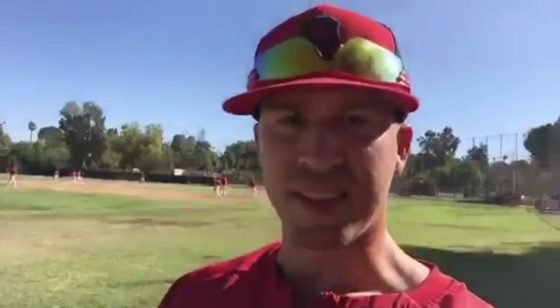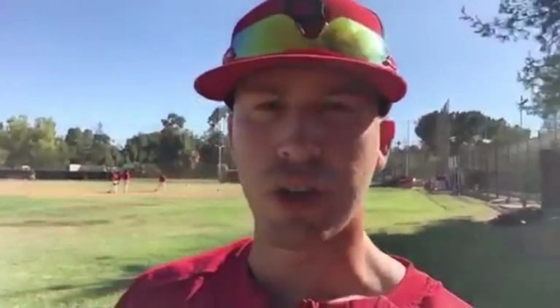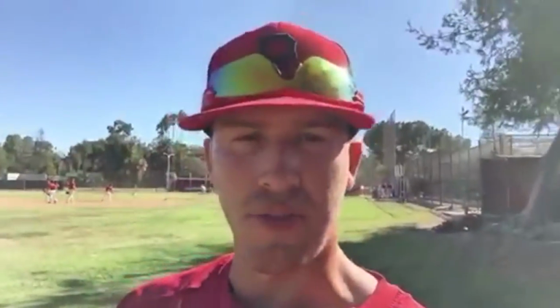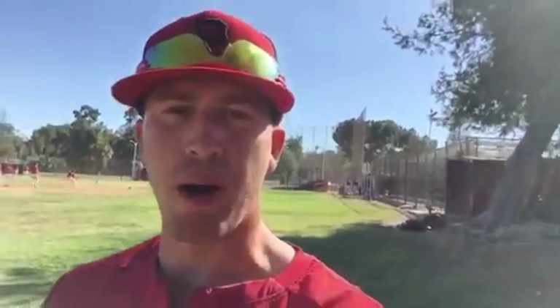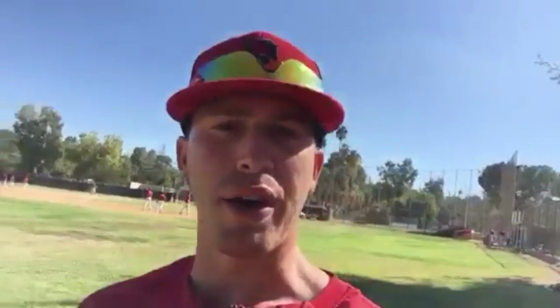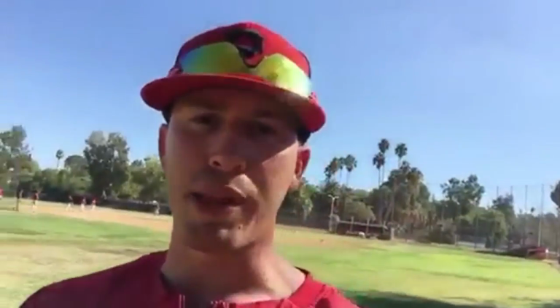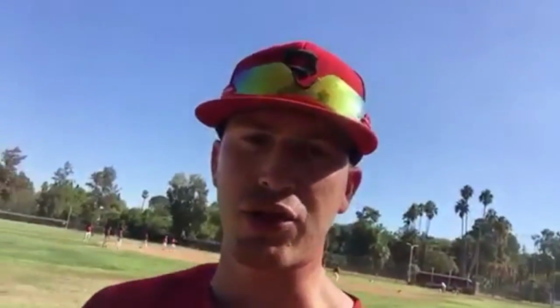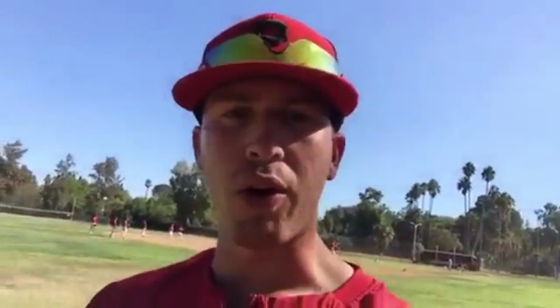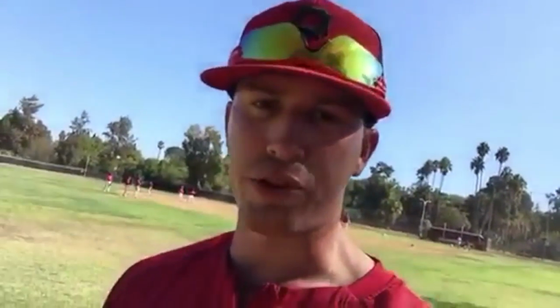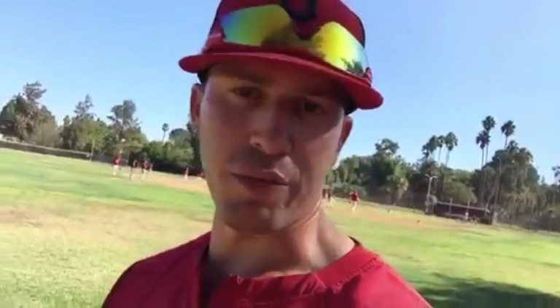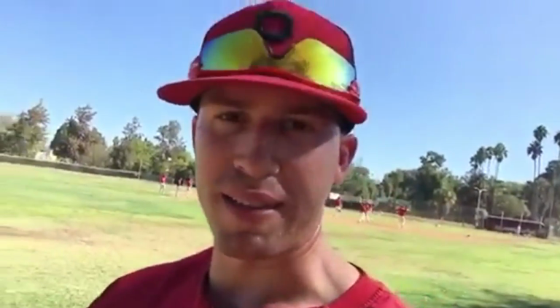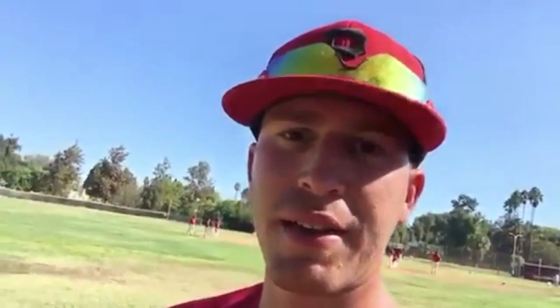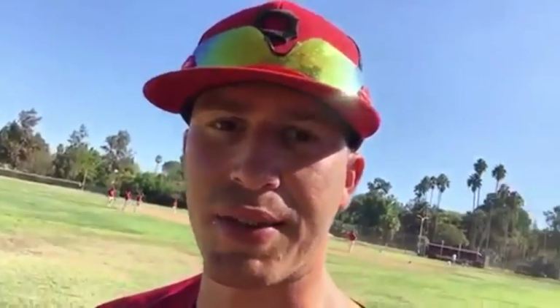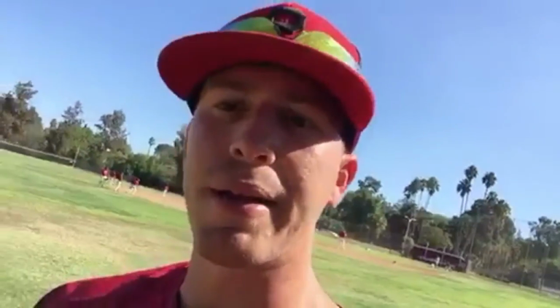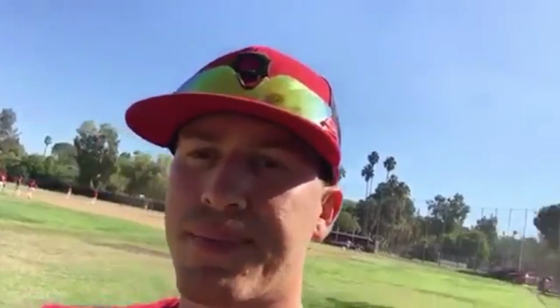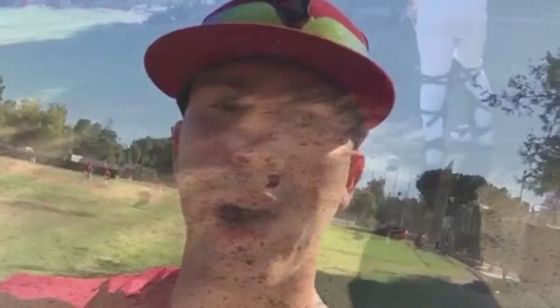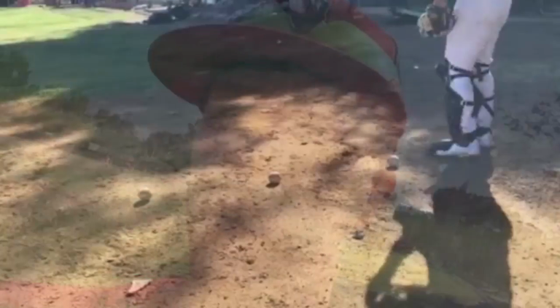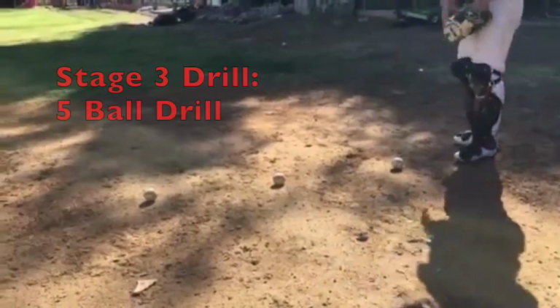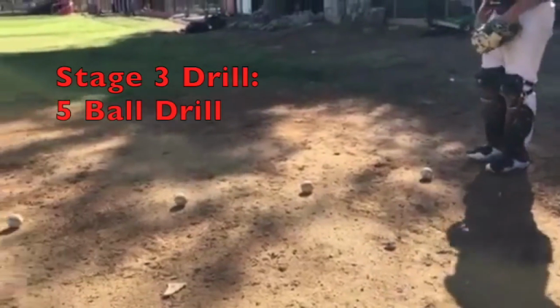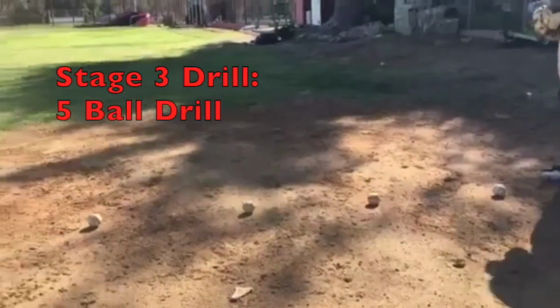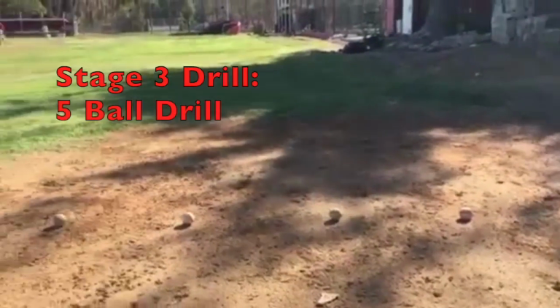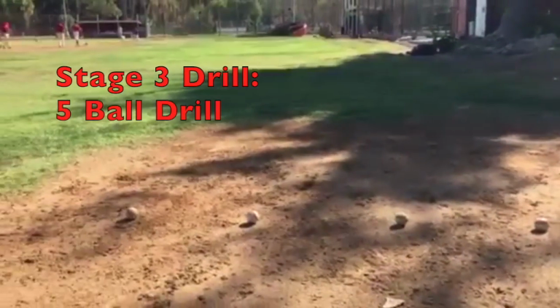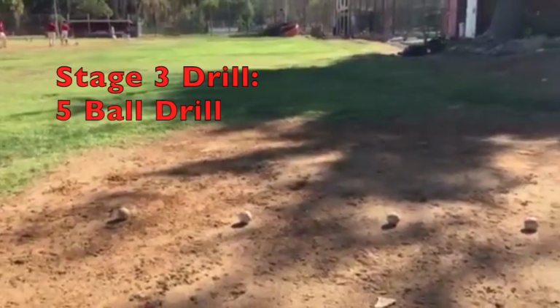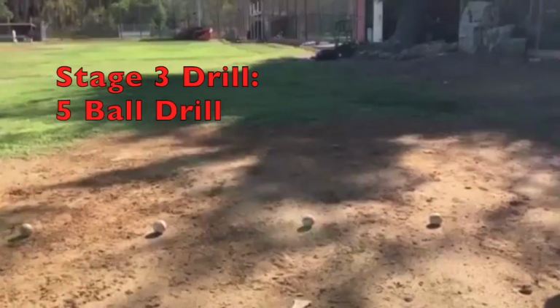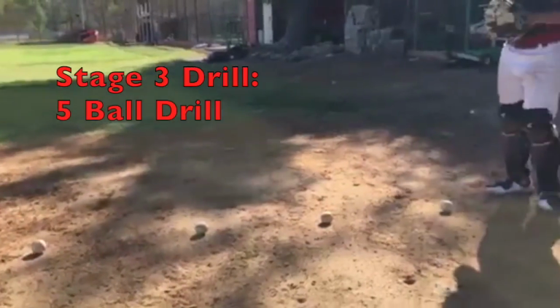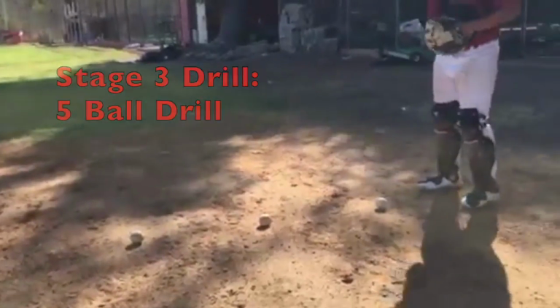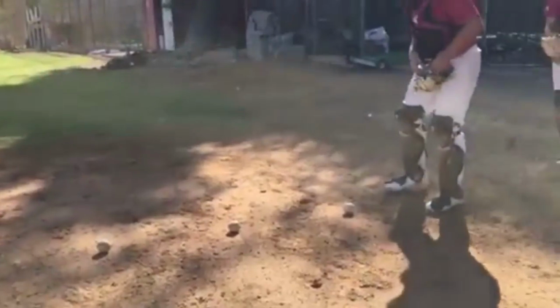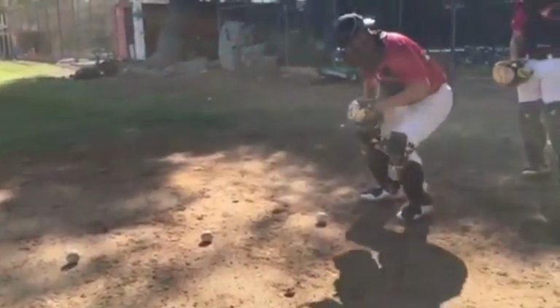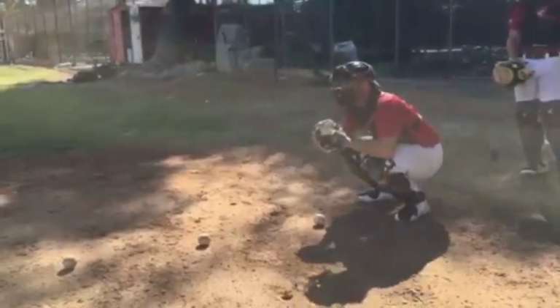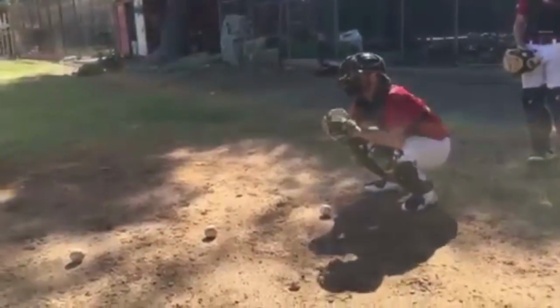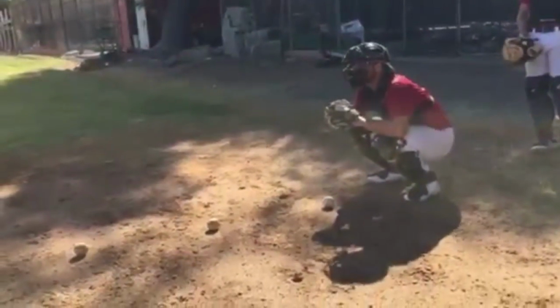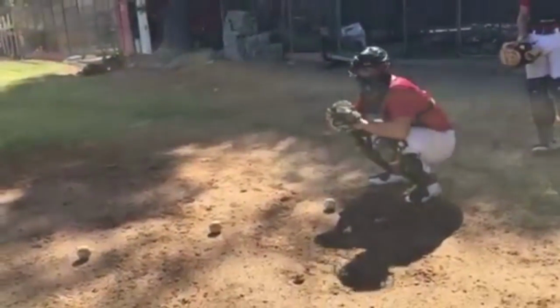This next drill is called the five ball drill and it's a blocking drill that works in a progression. We get five balls in a line and then we begin our progression. The first one is a straight block and you're gaining ground.